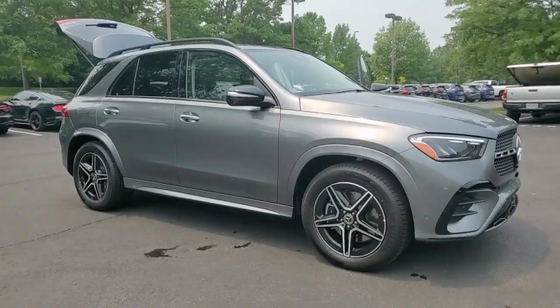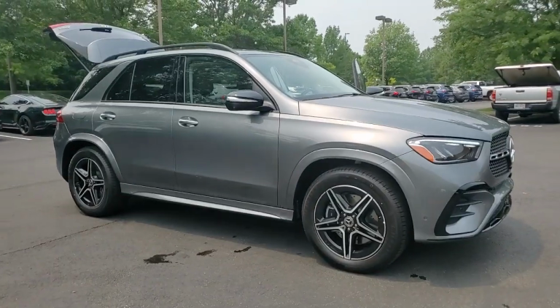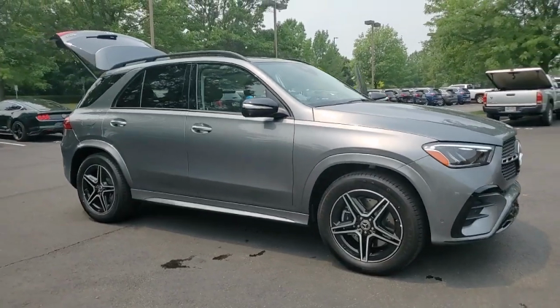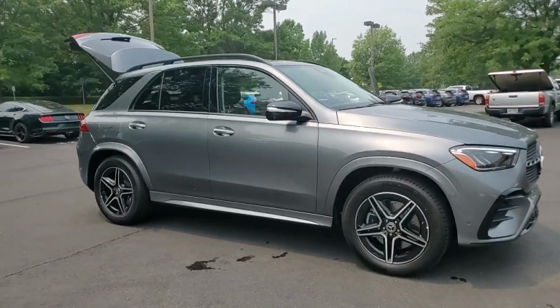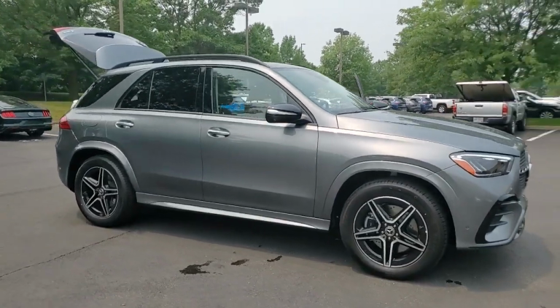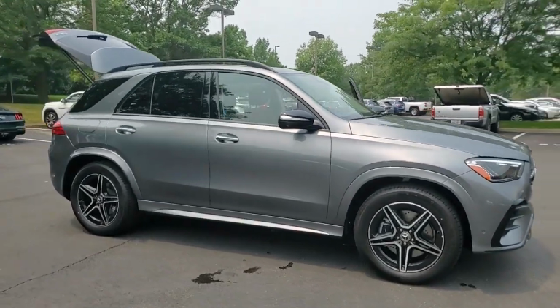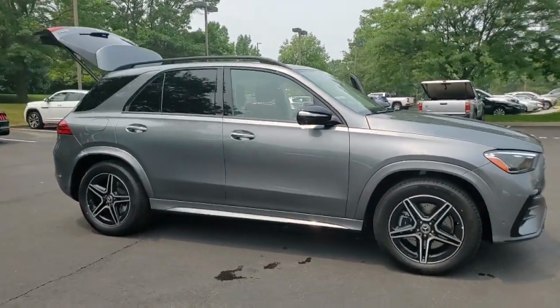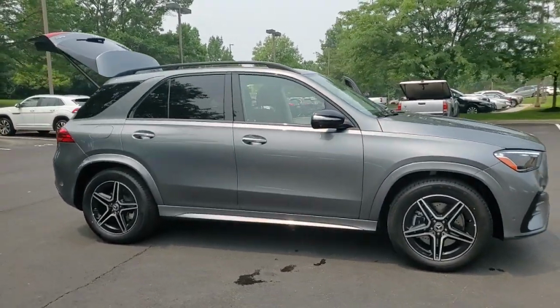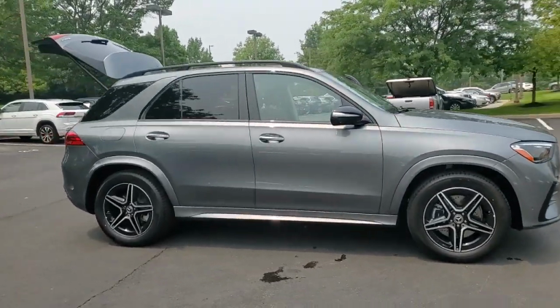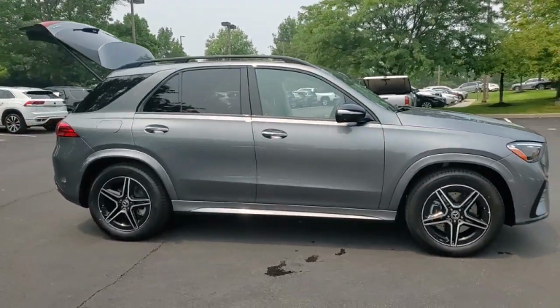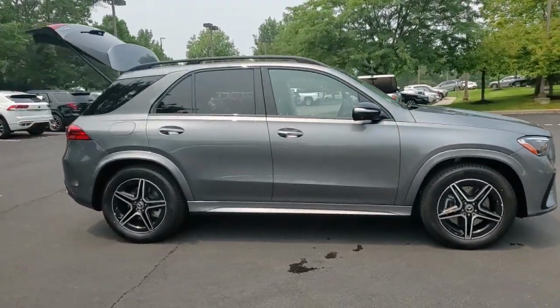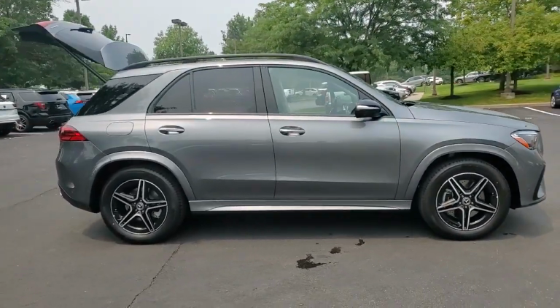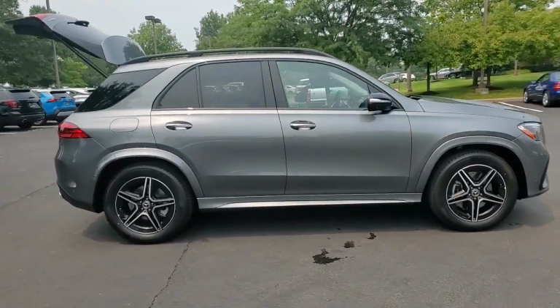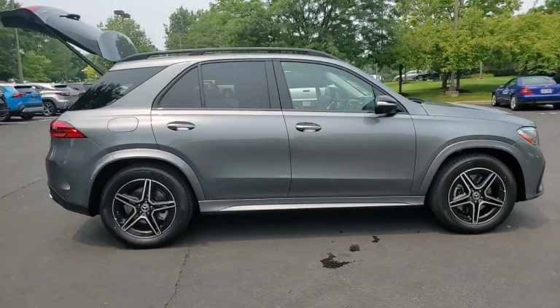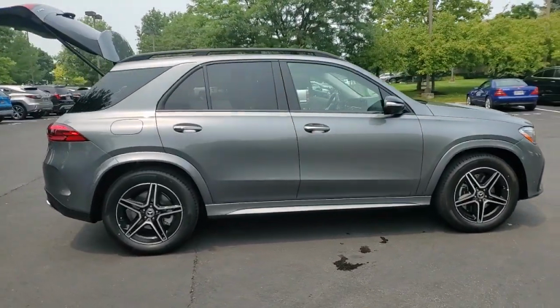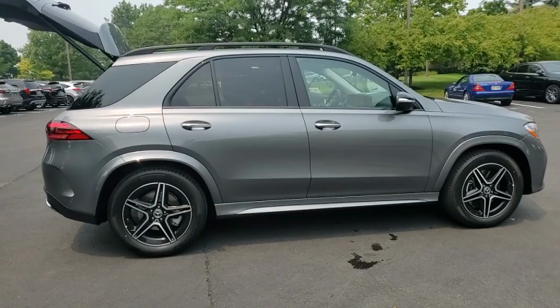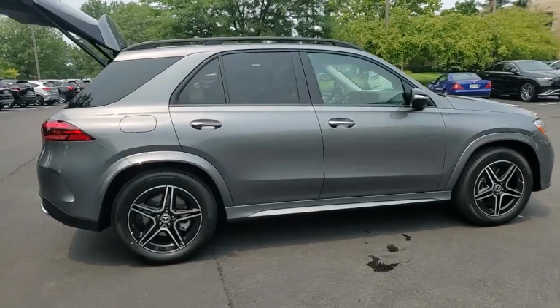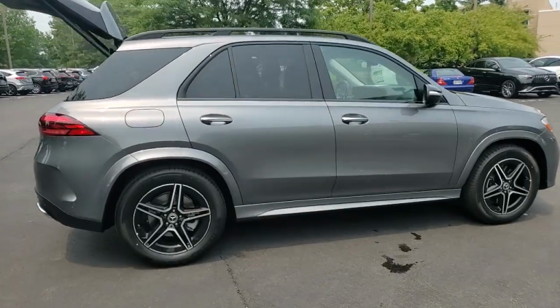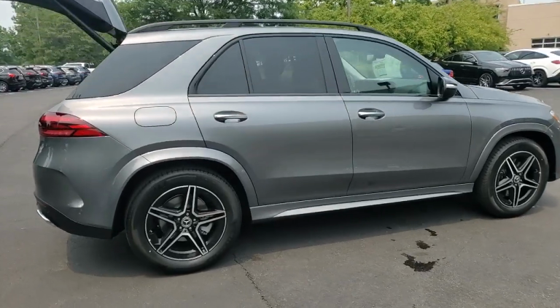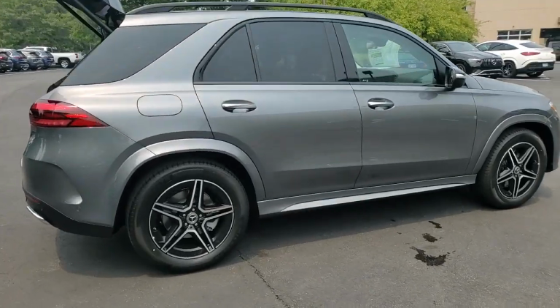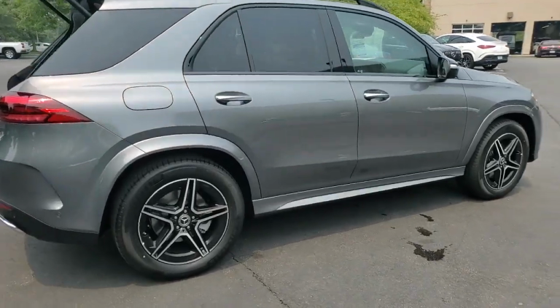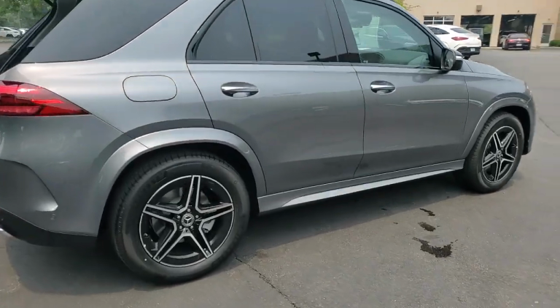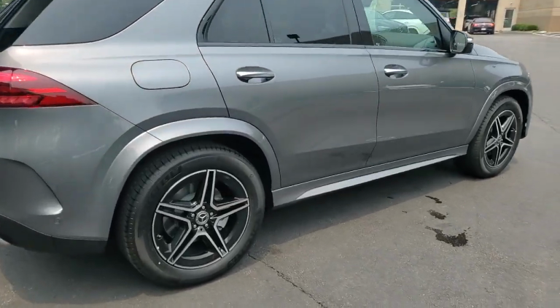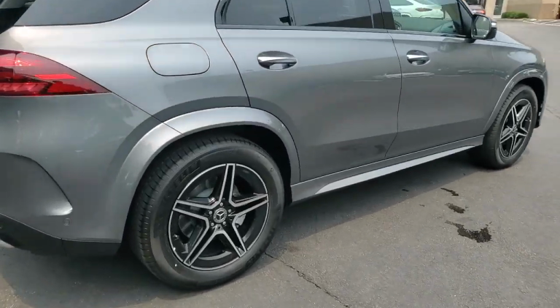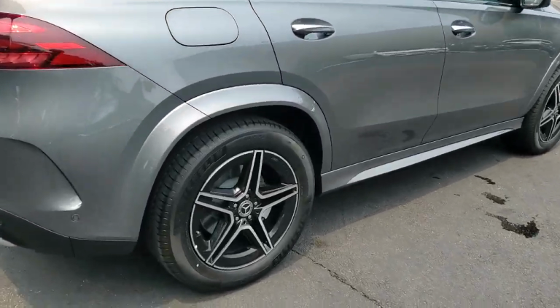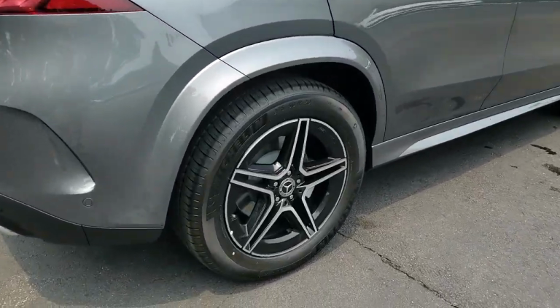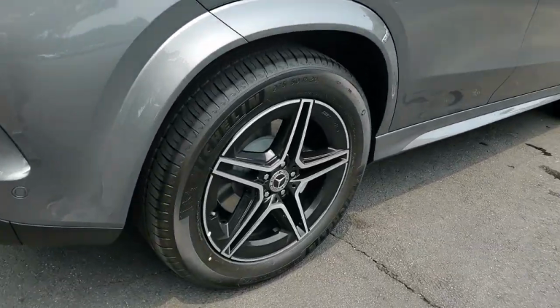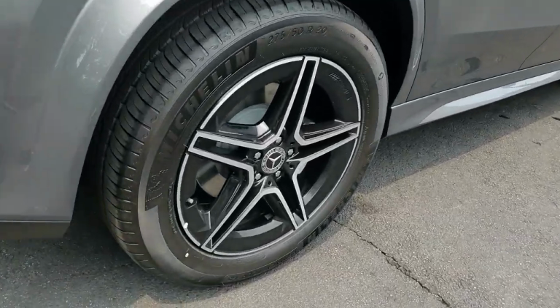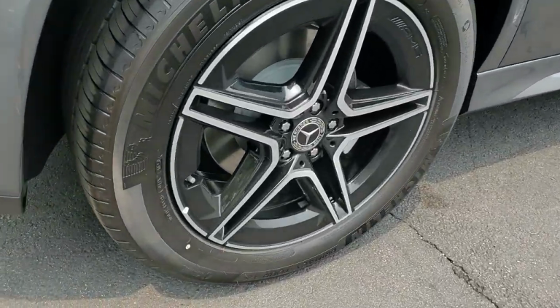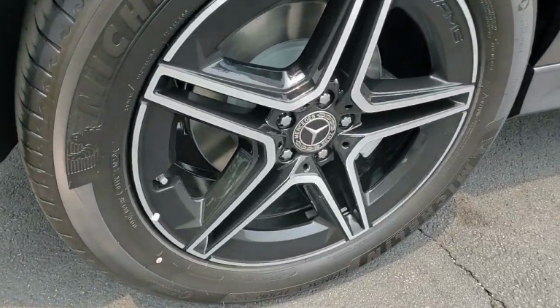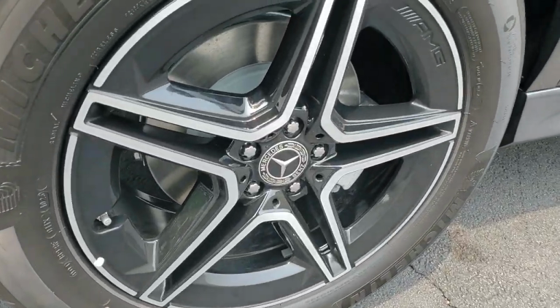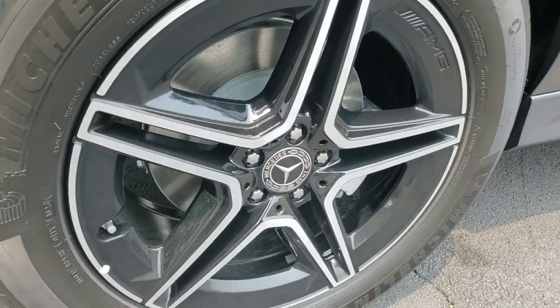Introducing the 2024 Mercedes-Benz GLE. Advanced tech and refined luxury come together in a bold expression of elegance in this GLE SUV.